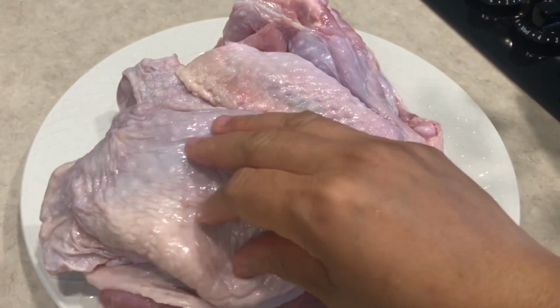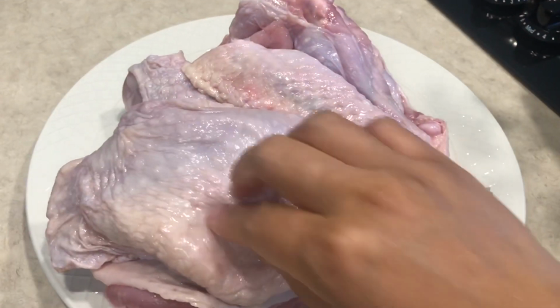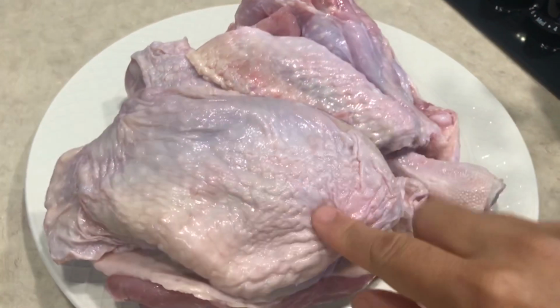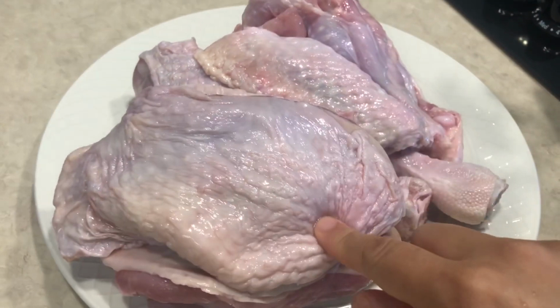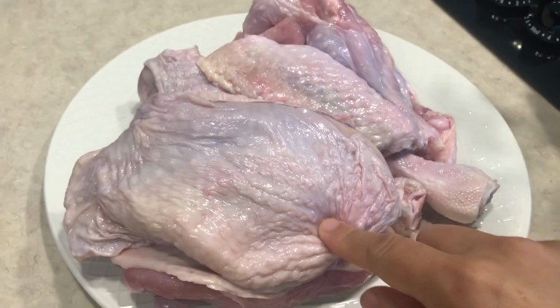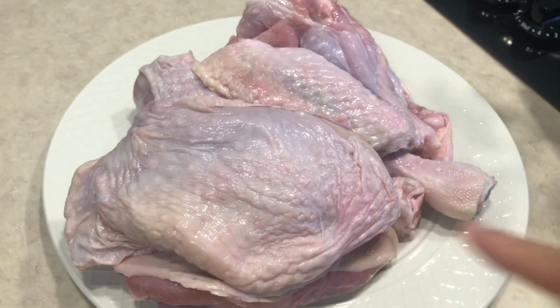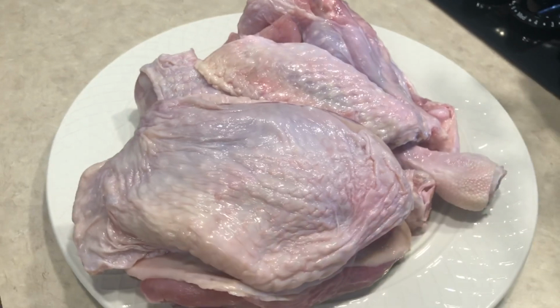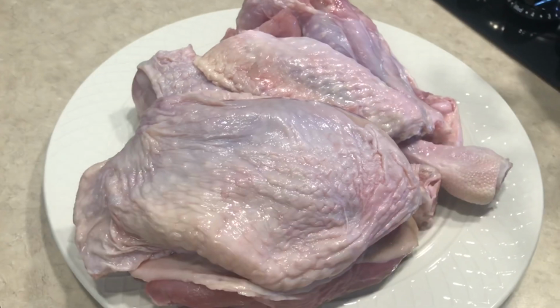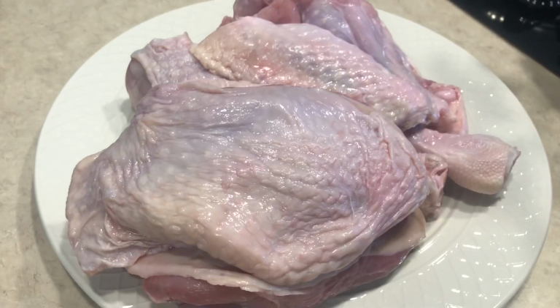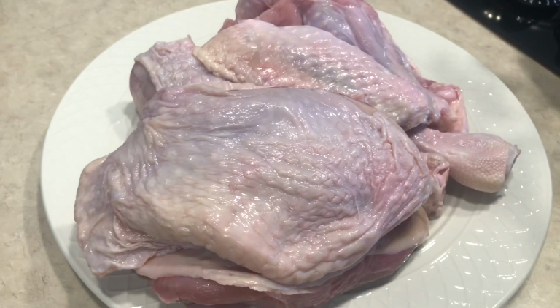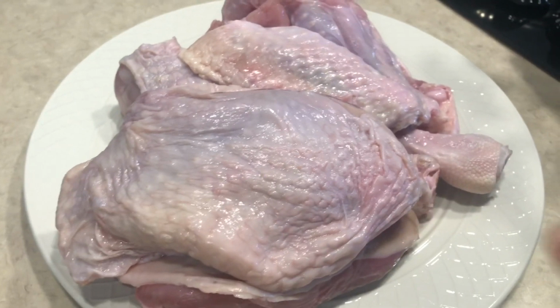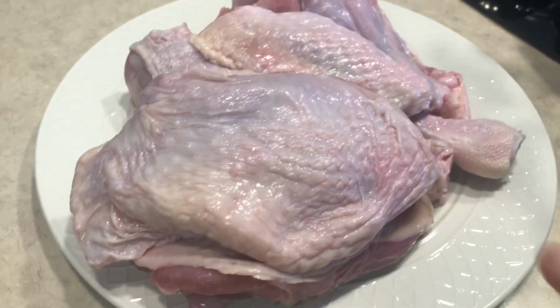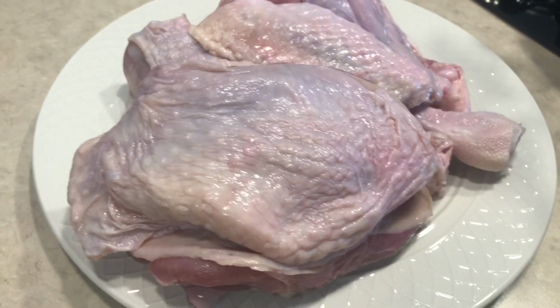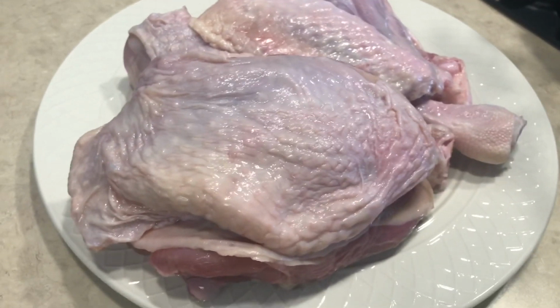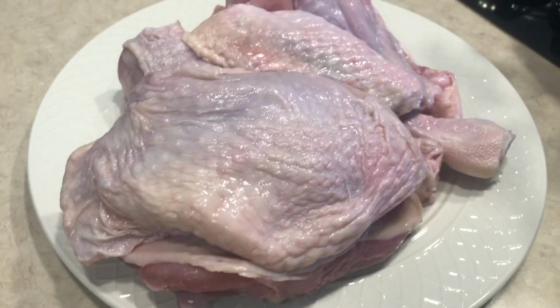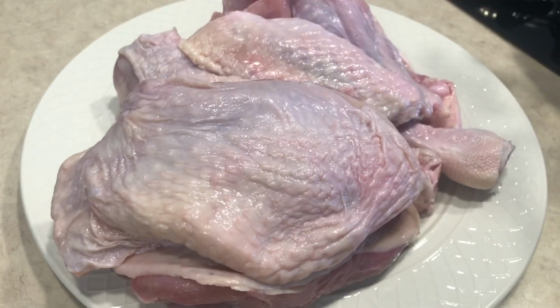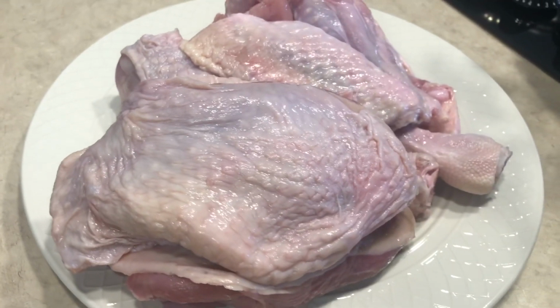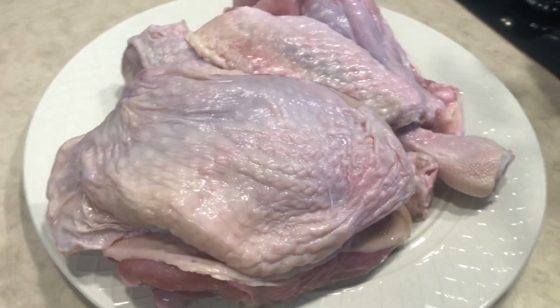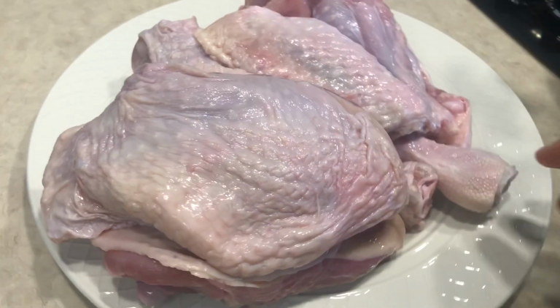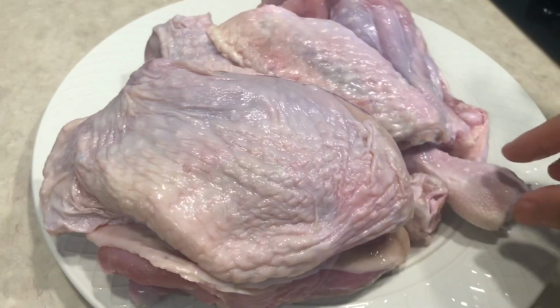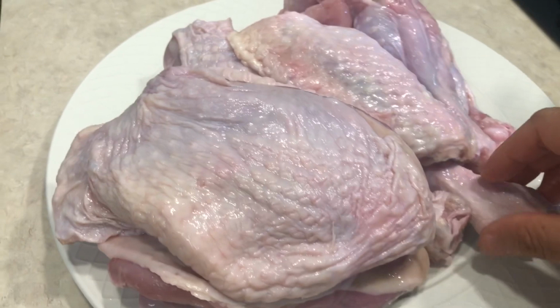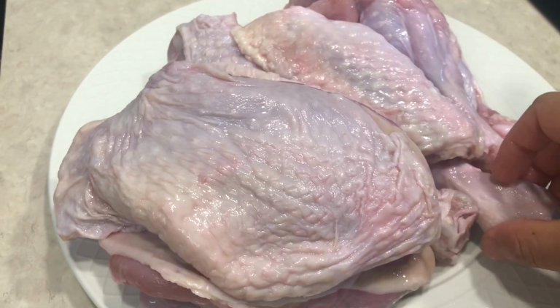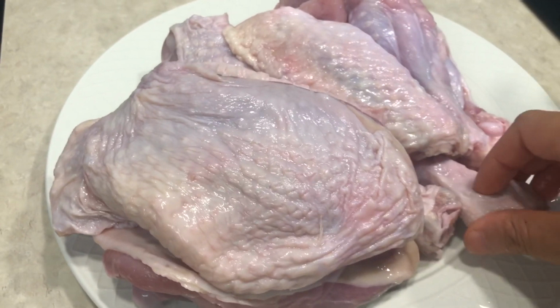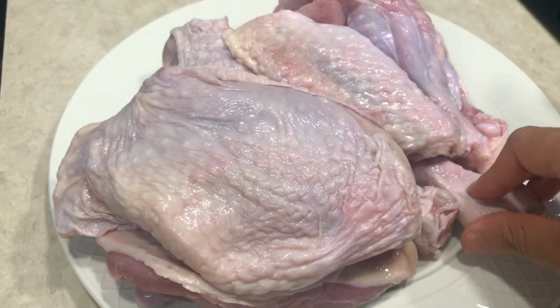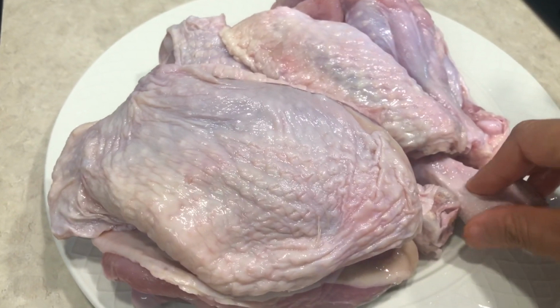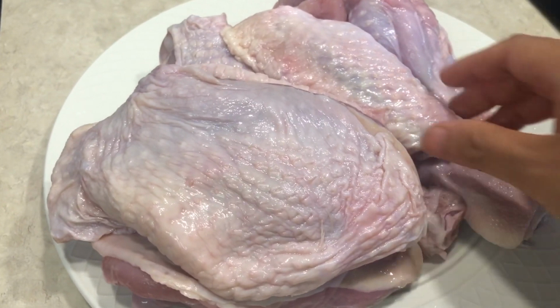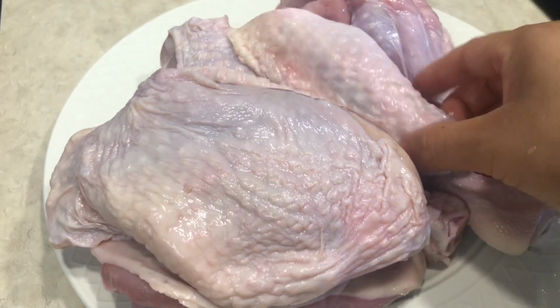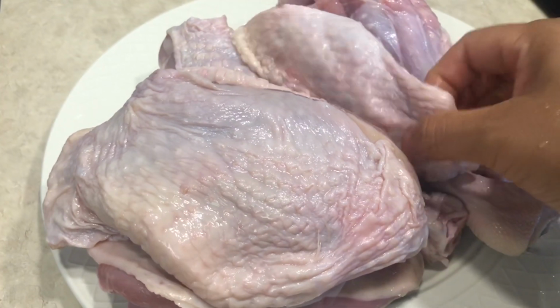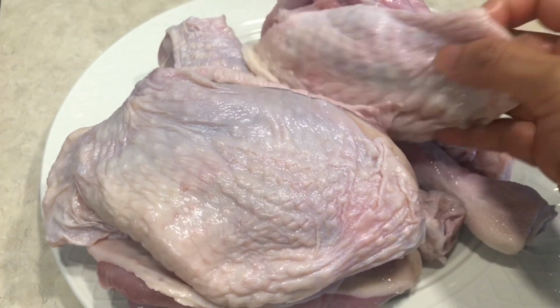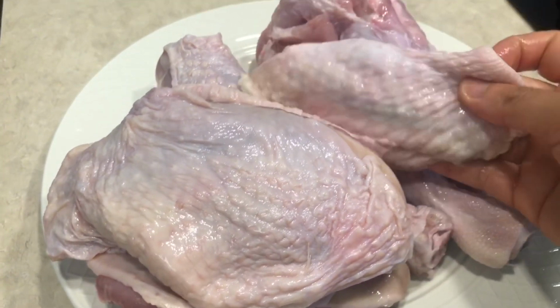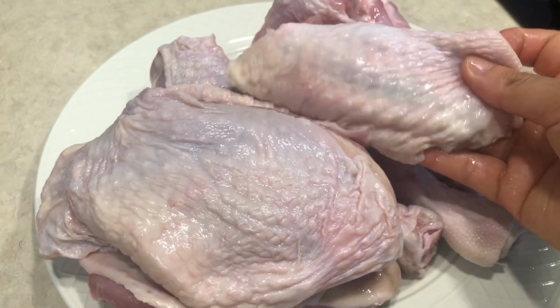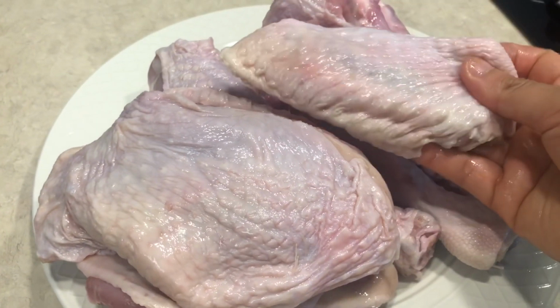What I'm going to do first is boil the turkey before I fry them. That way when I do fry them, it doesn't take too long to cook.